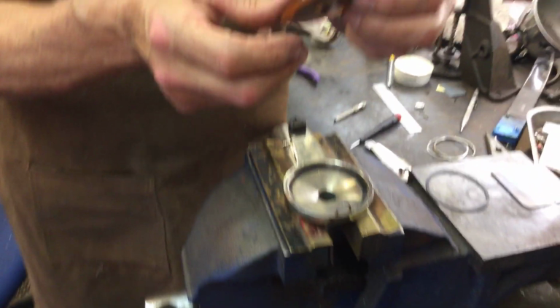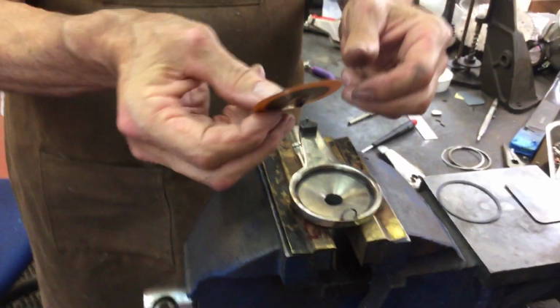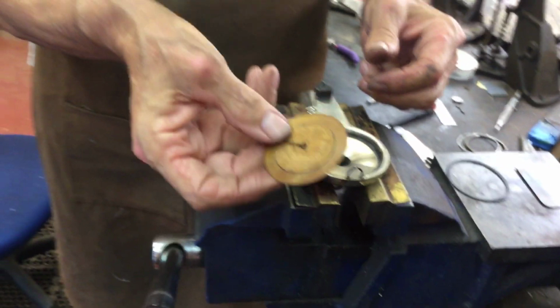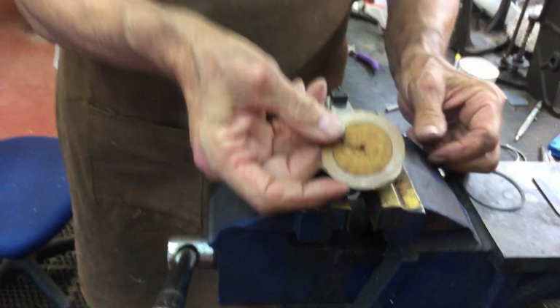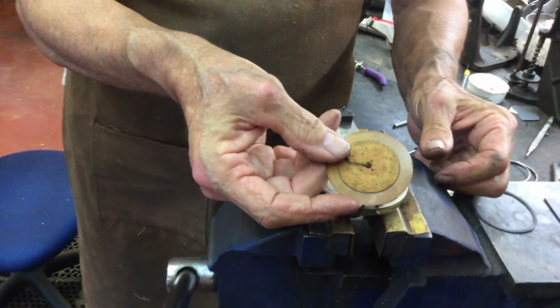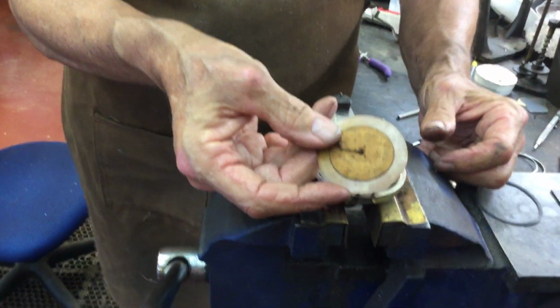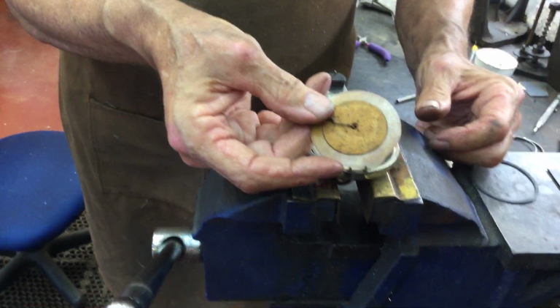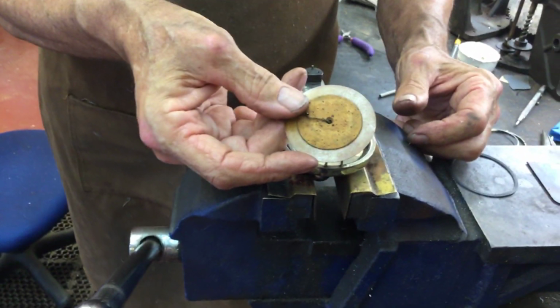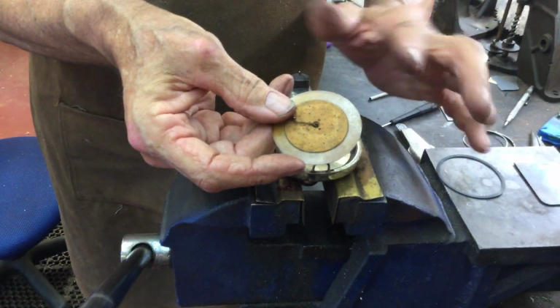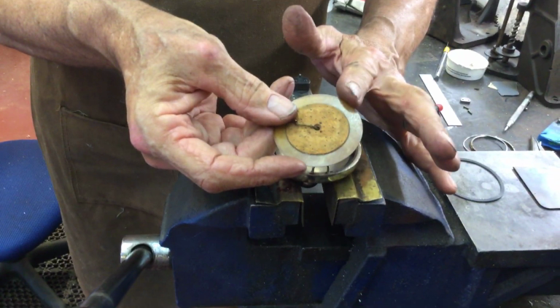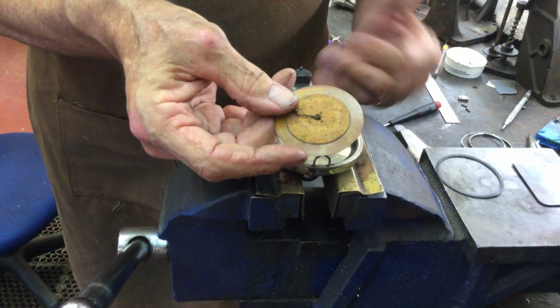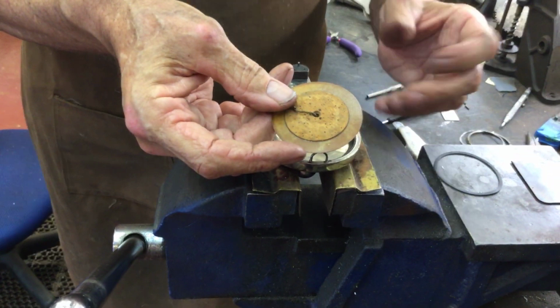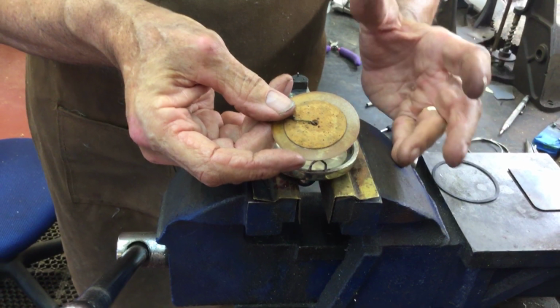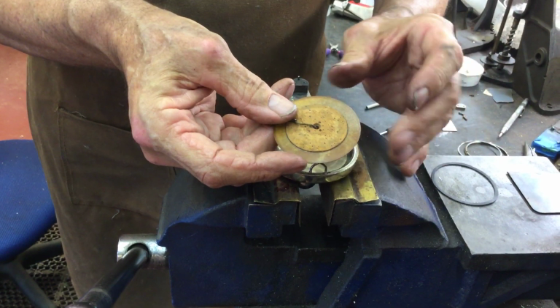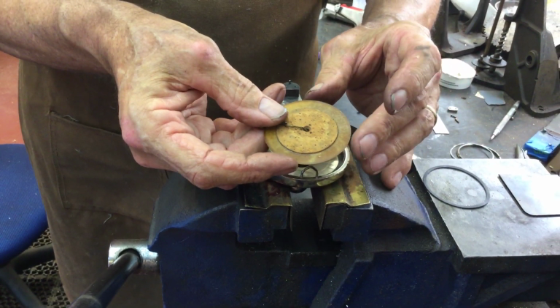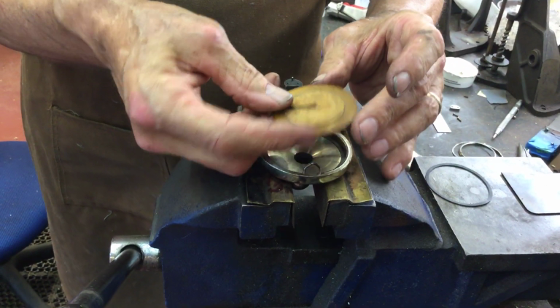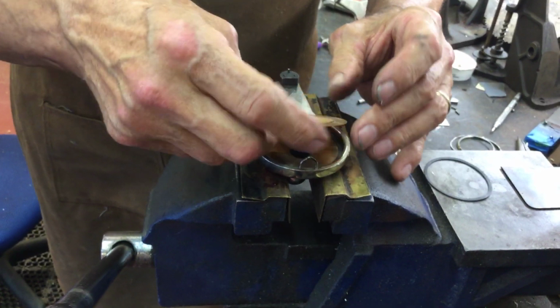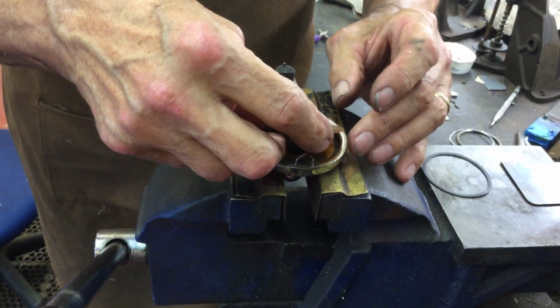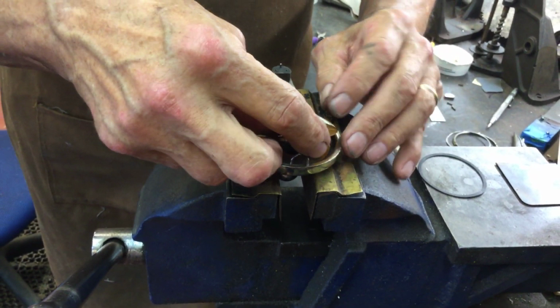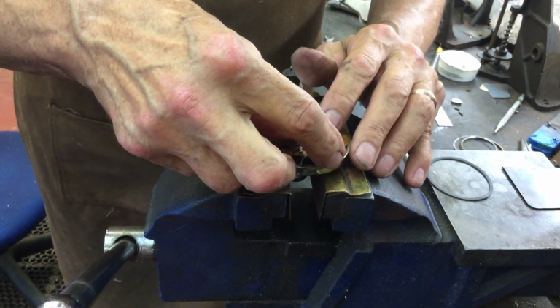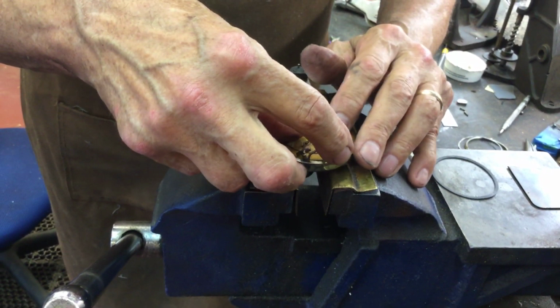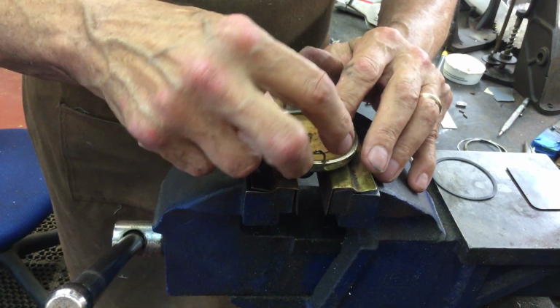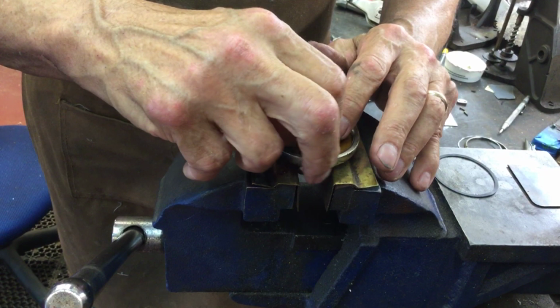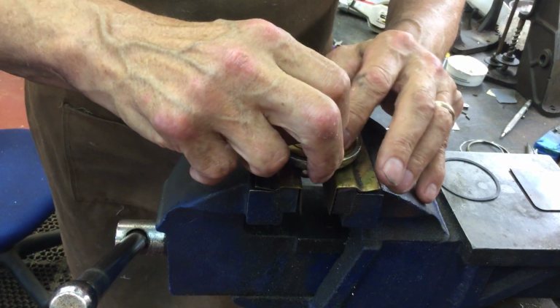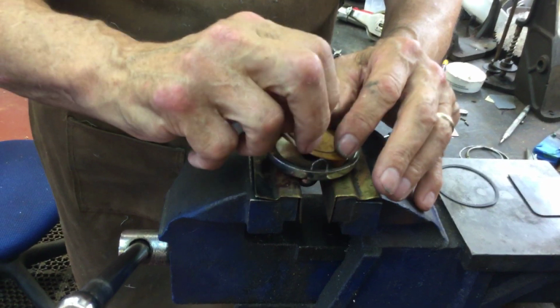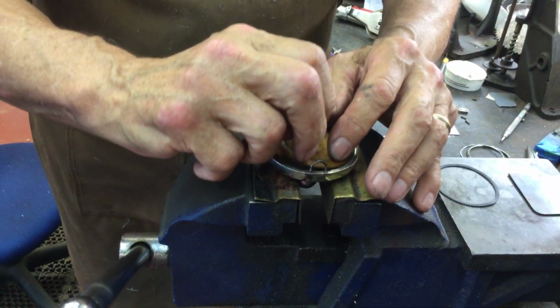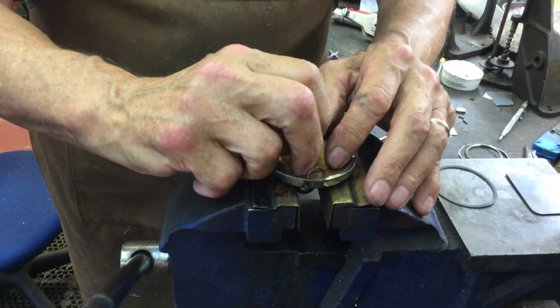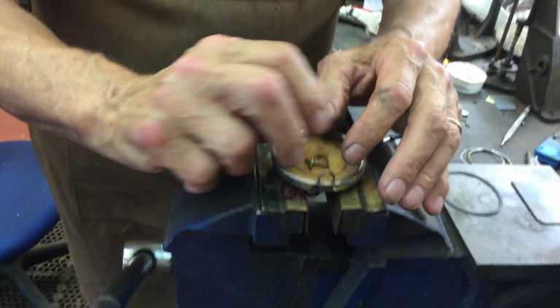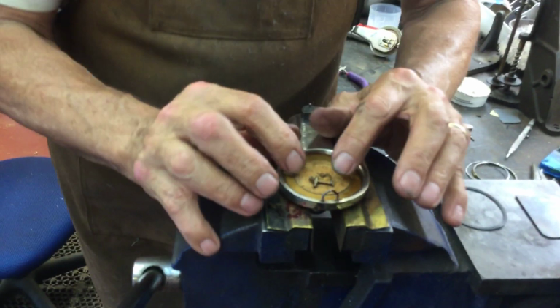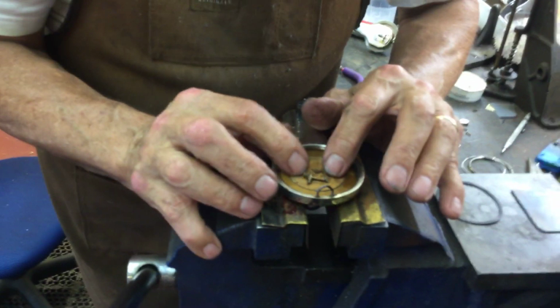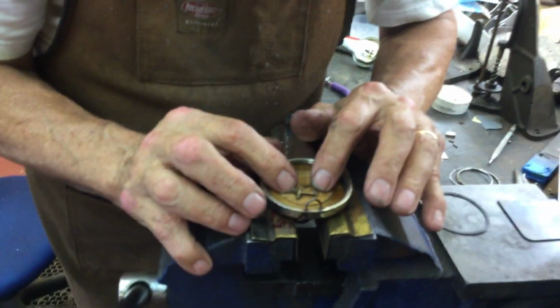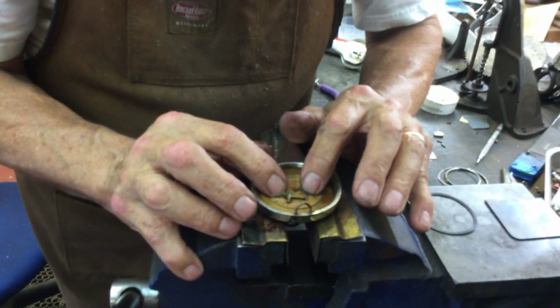Lucky enough, I had an original one in stock — the diaphragm — so I'm not putting that piece of junk paper in there. You want to set this in so nothing touches.